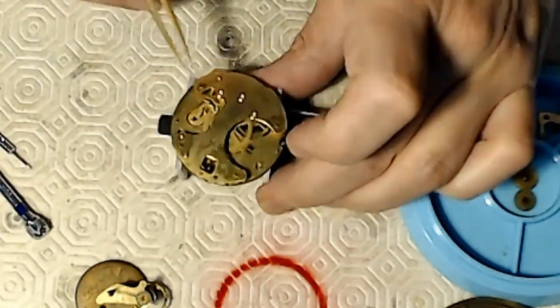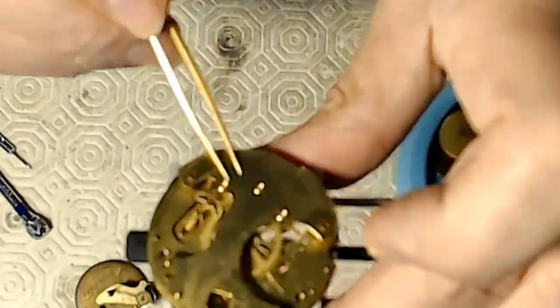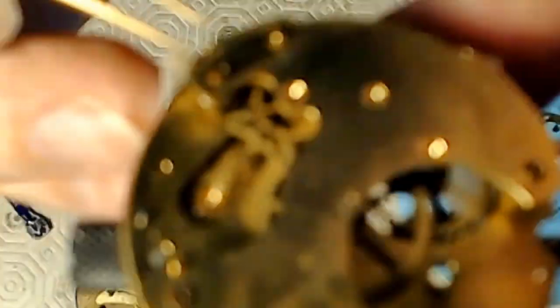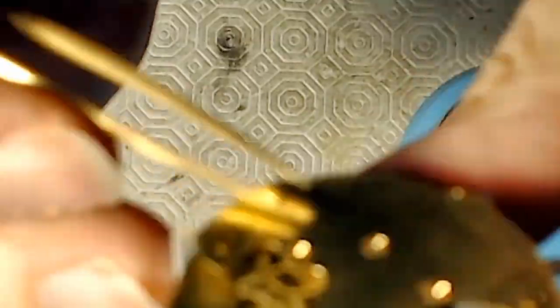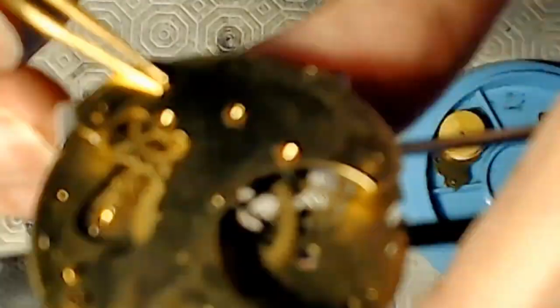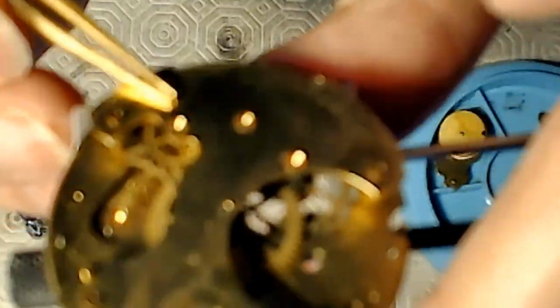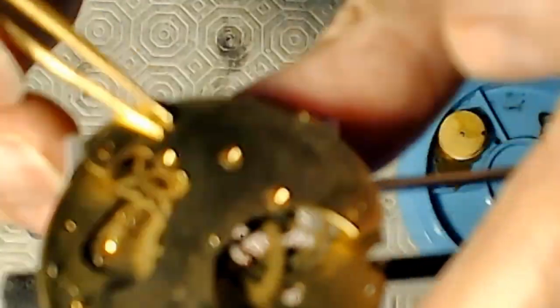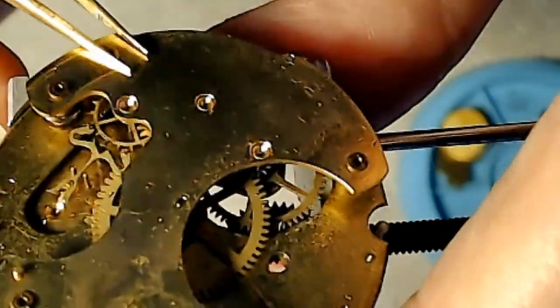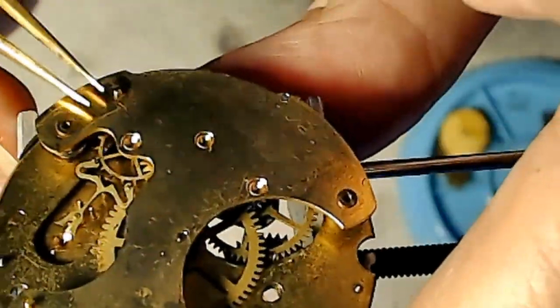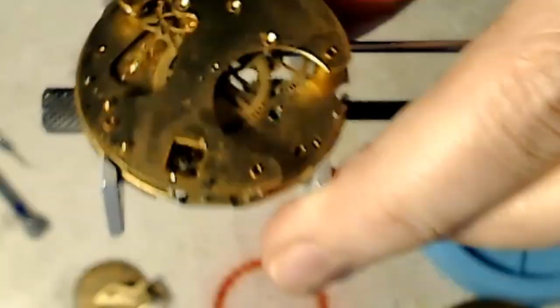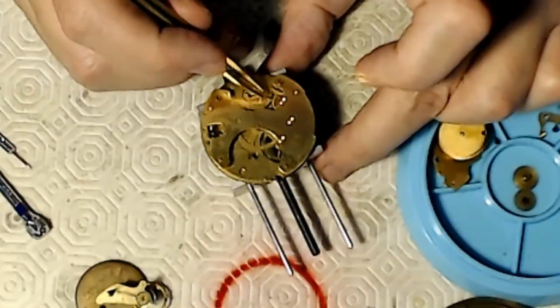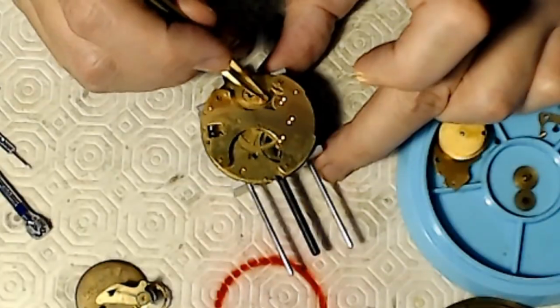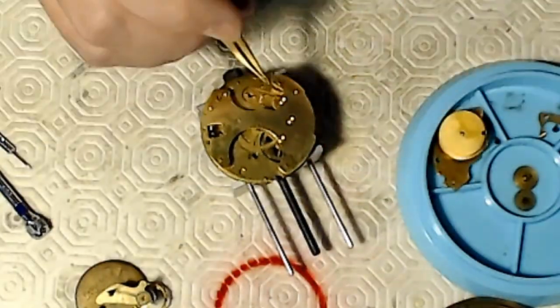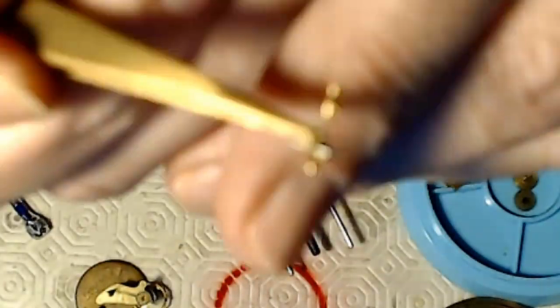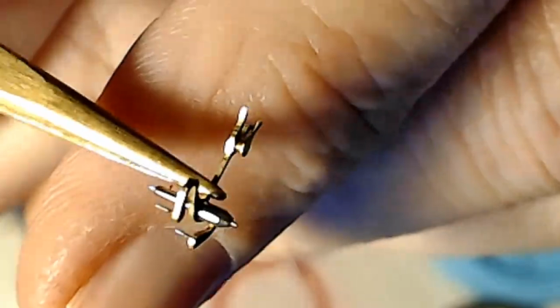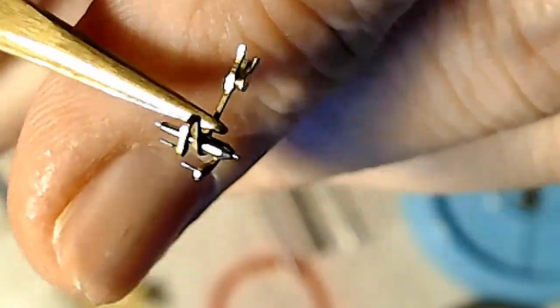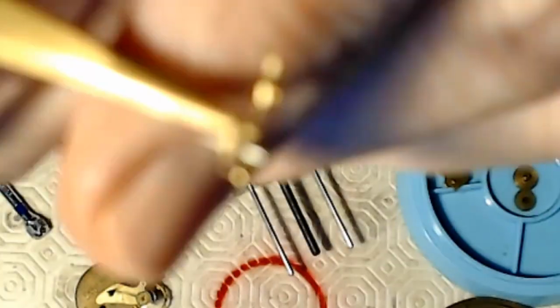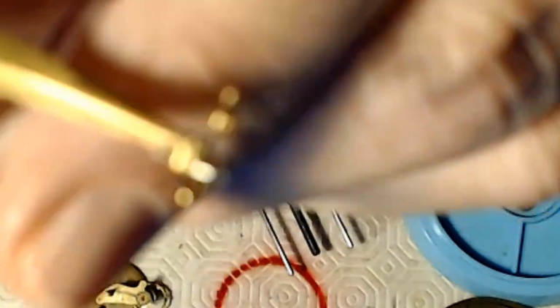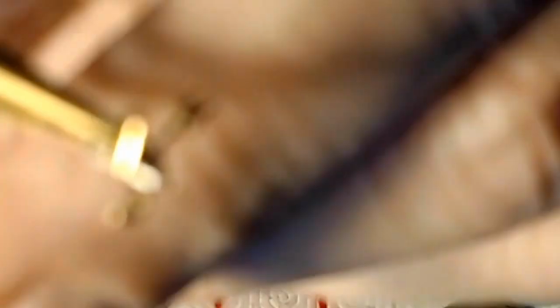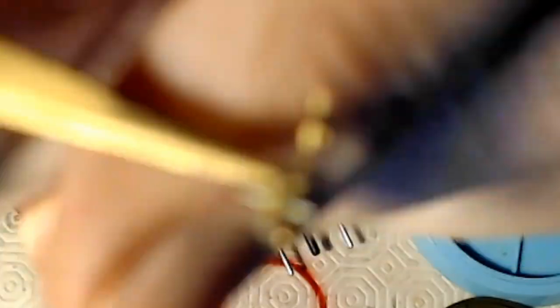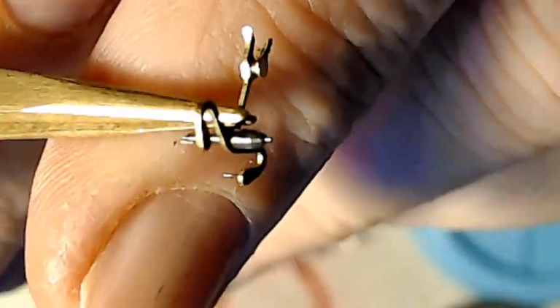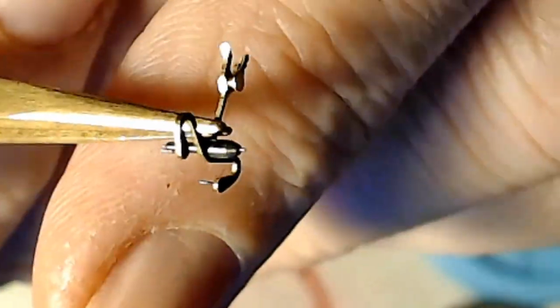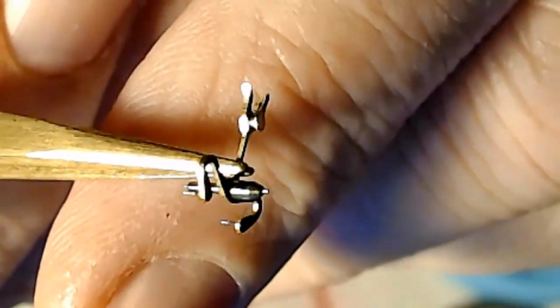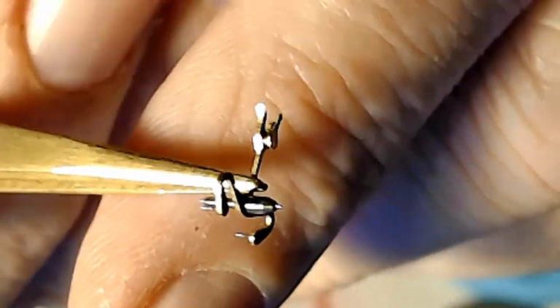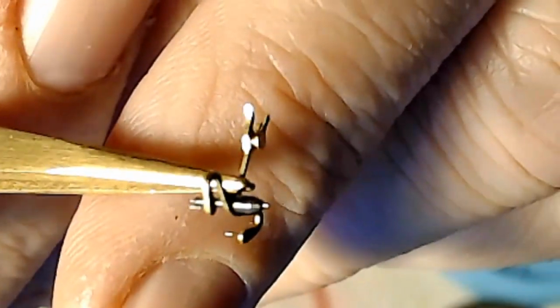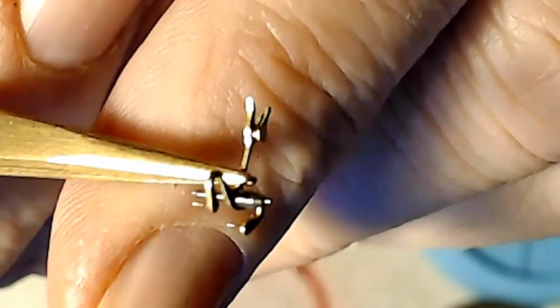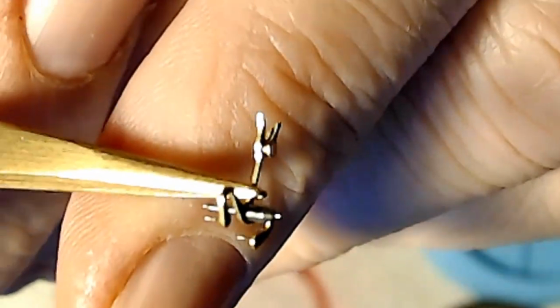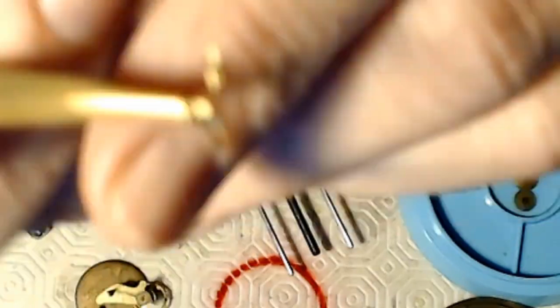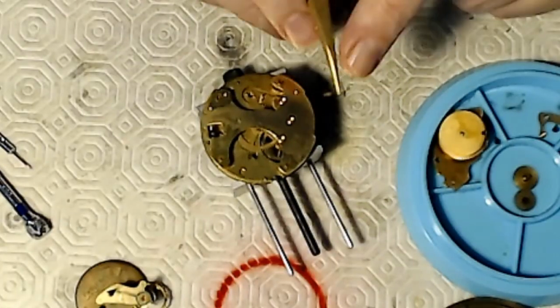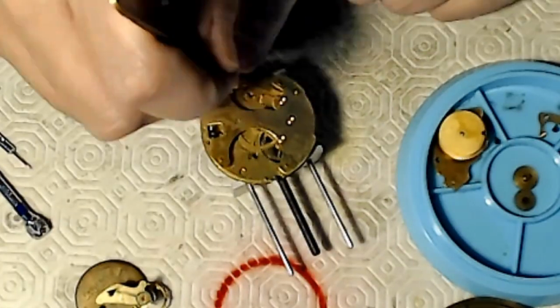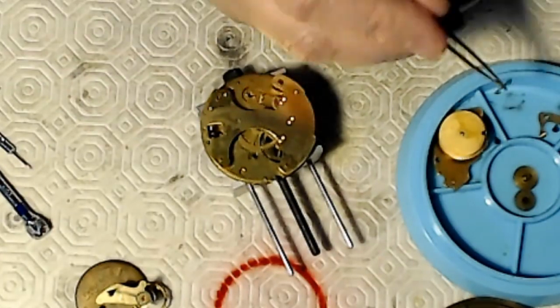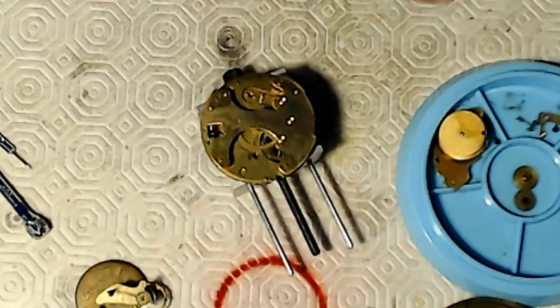I think I swallowed a watch part or something a few seconds ago because I'm not sure why I'm coughing. I must have swallowed a watch part. So there's the pallet fork — it's in good condition.